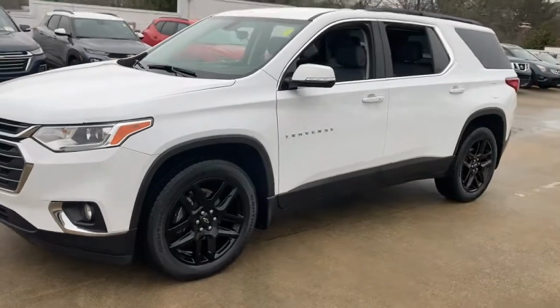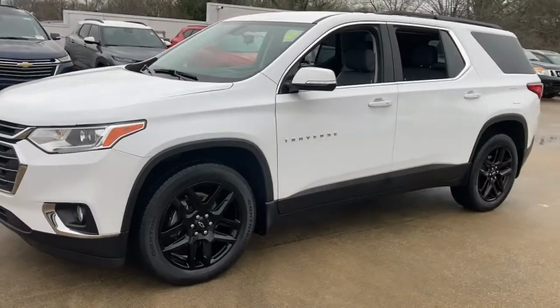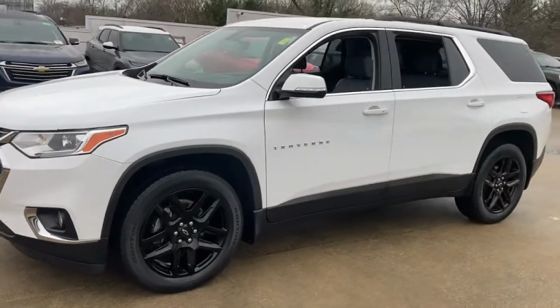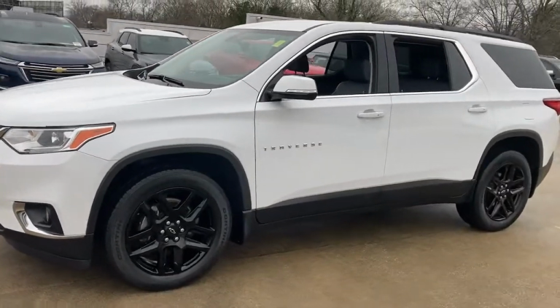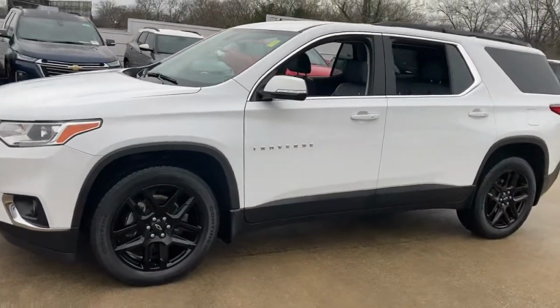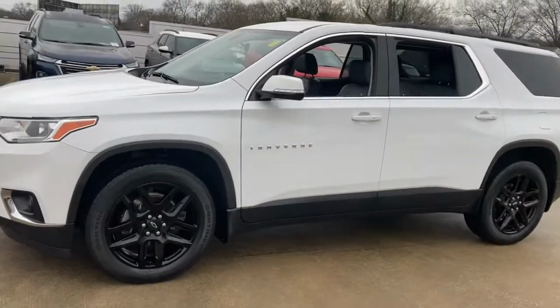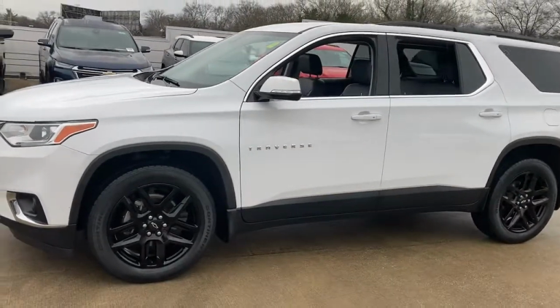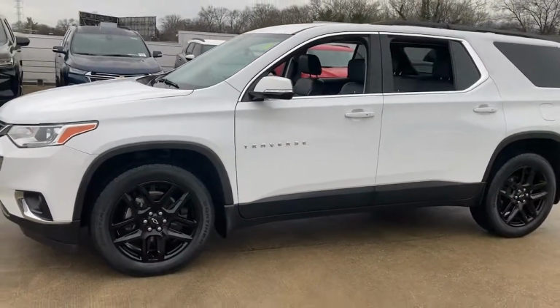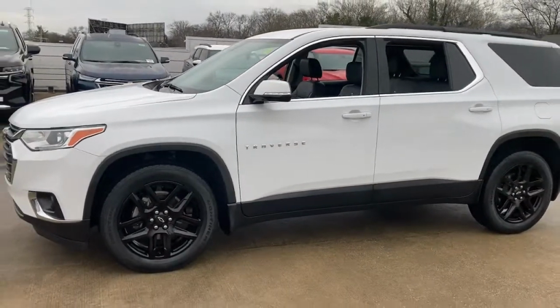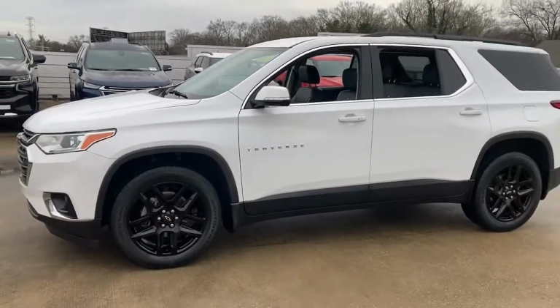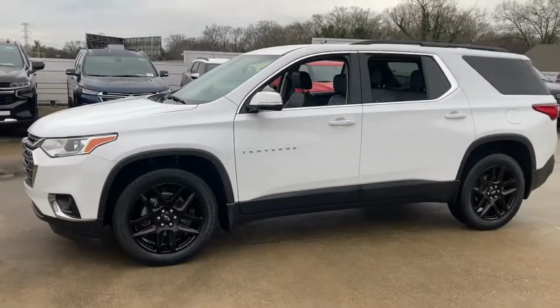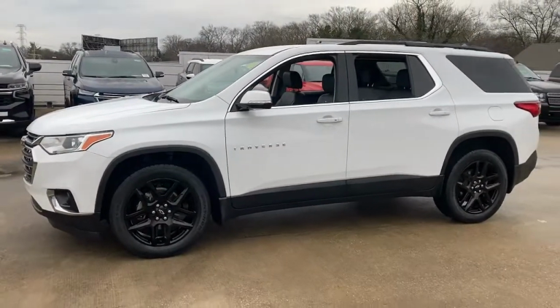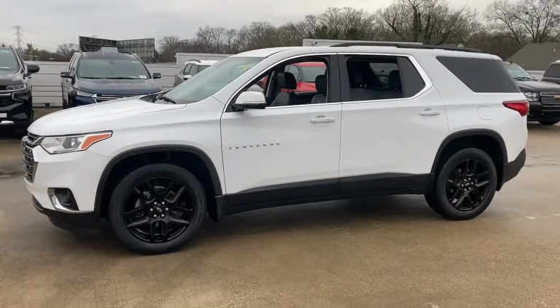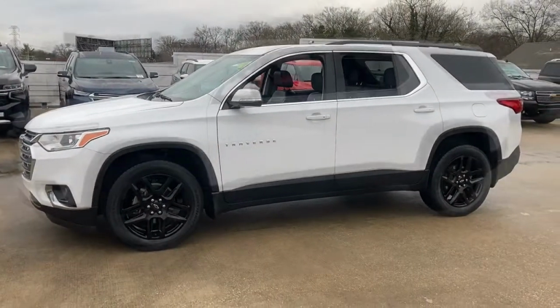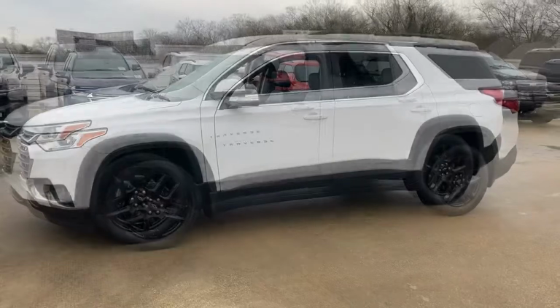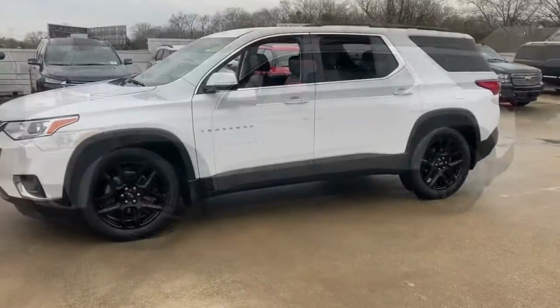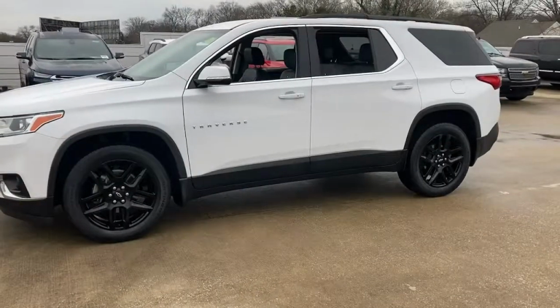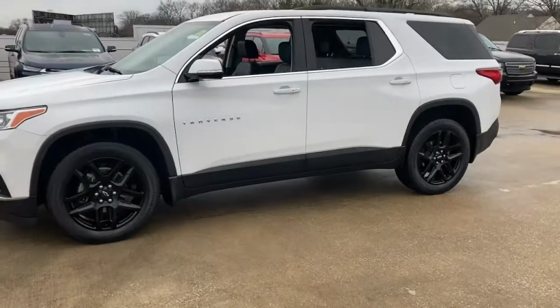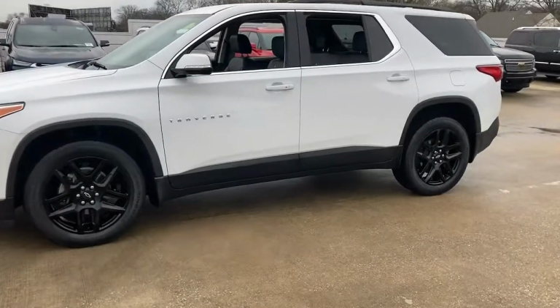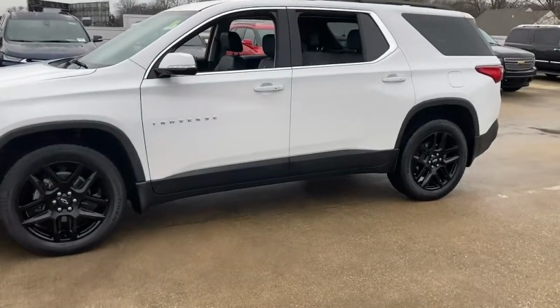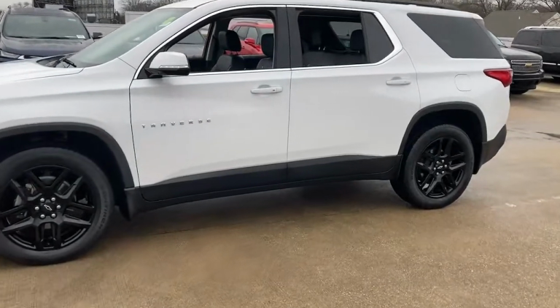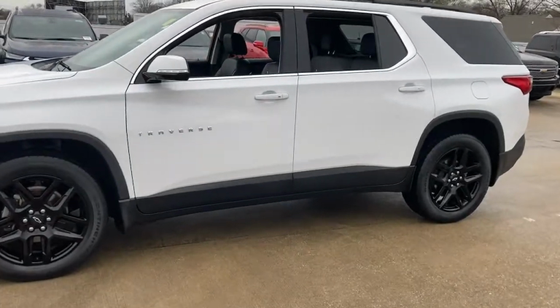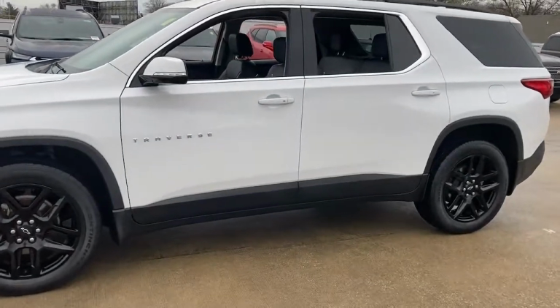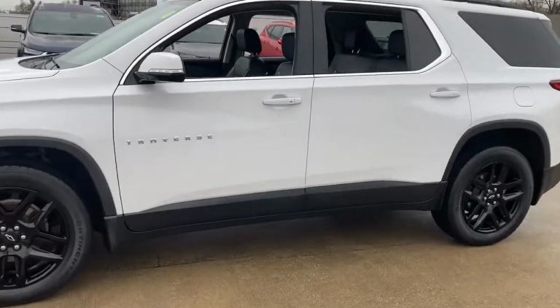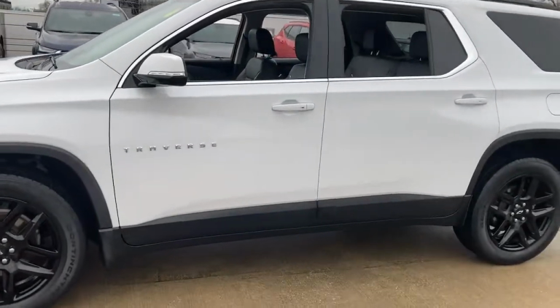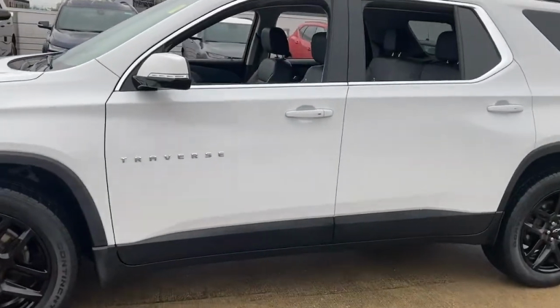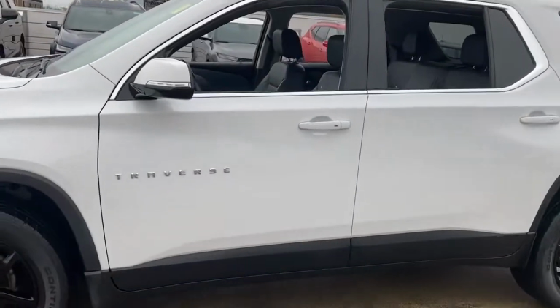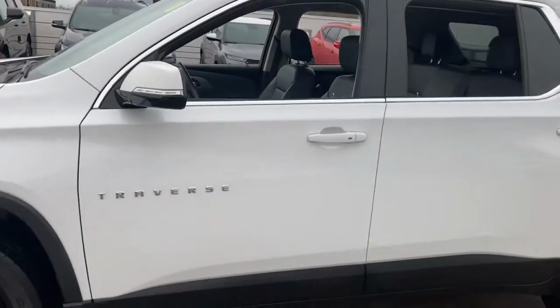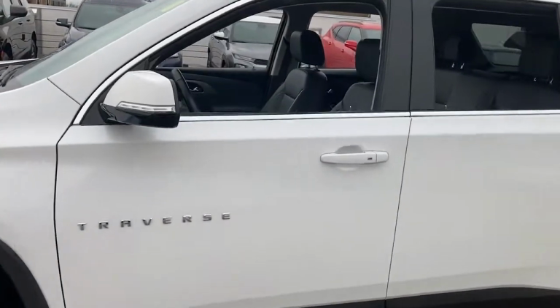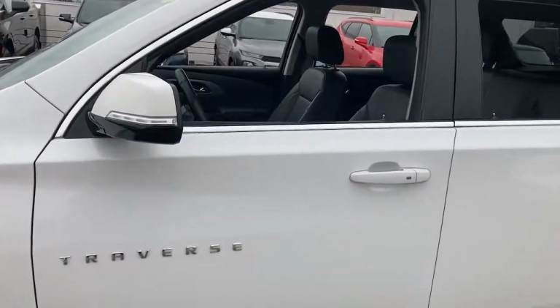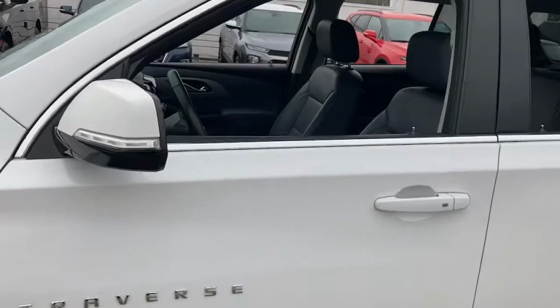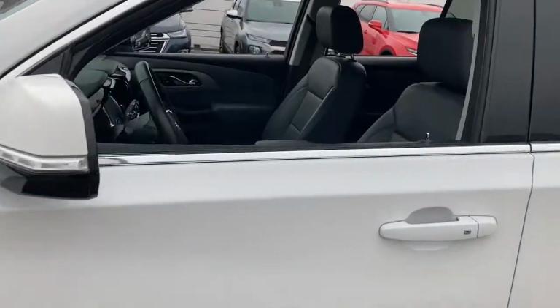The following are some of this vehicle's highlighted options: keyless entry, V6 cylinder engine, fog lamps, backup camera, and remote engine start.